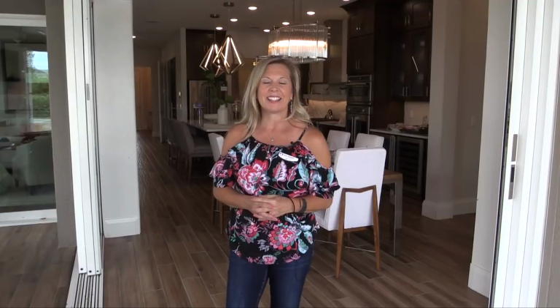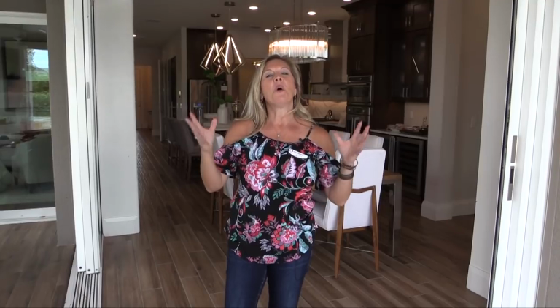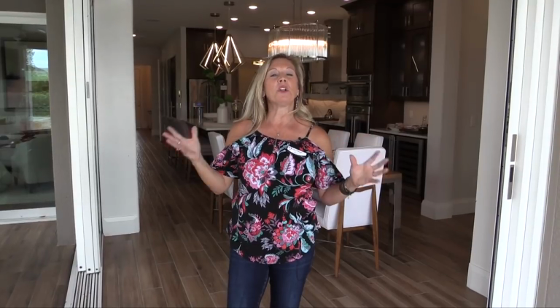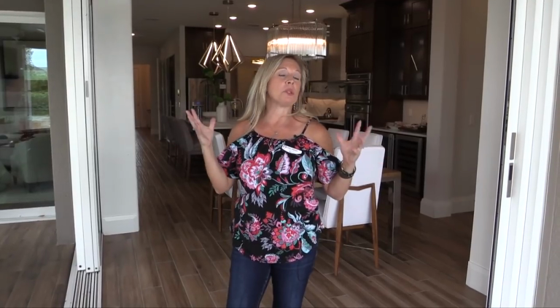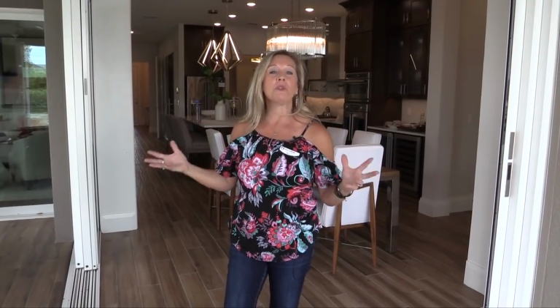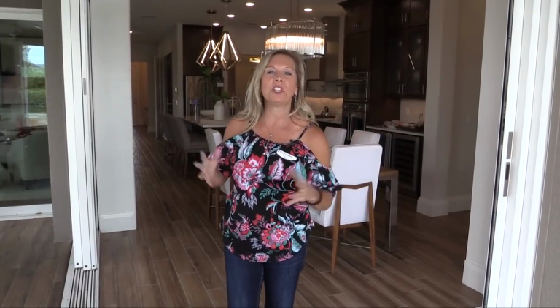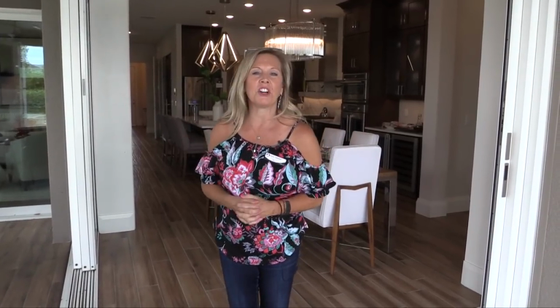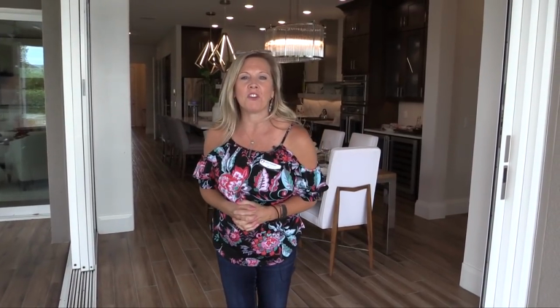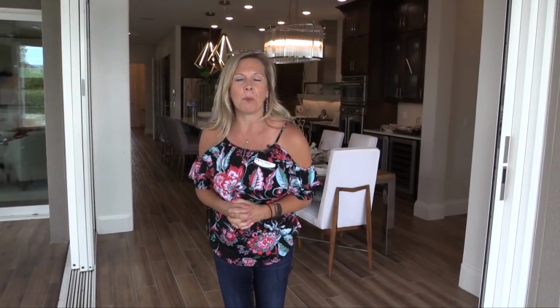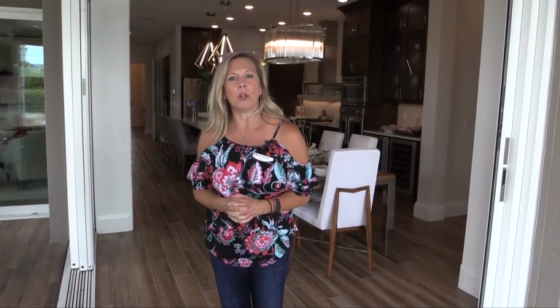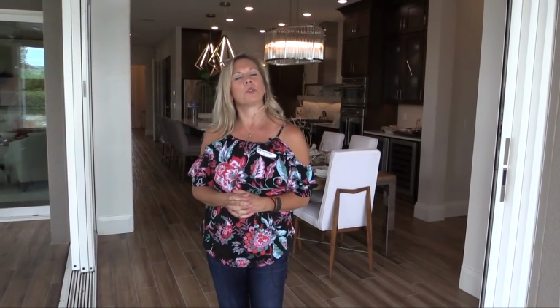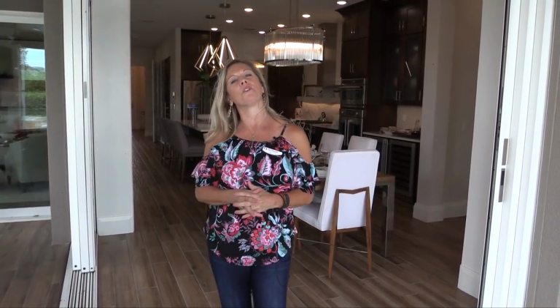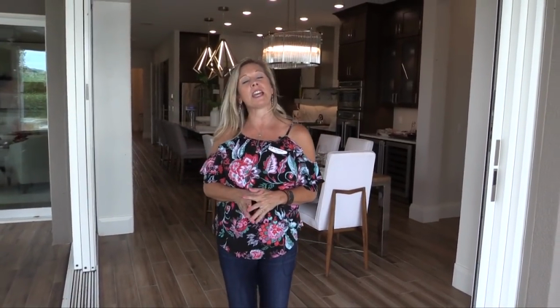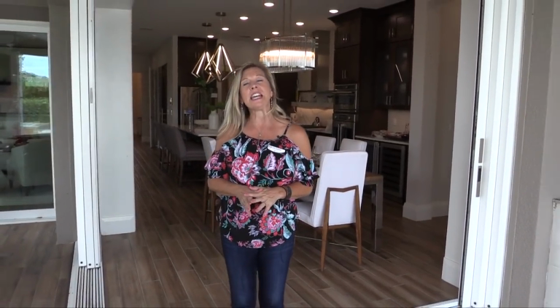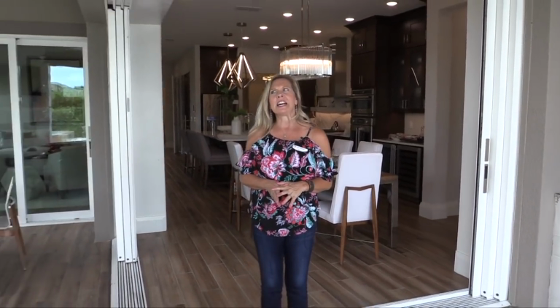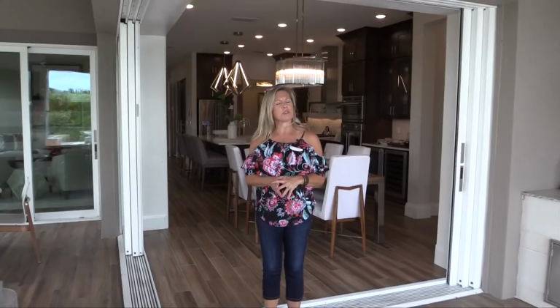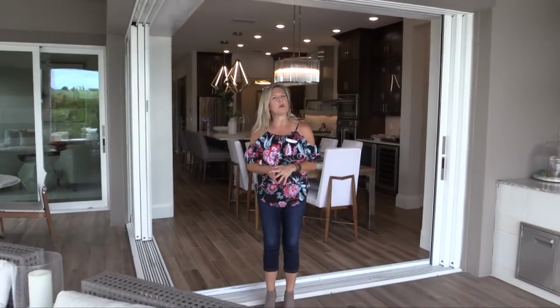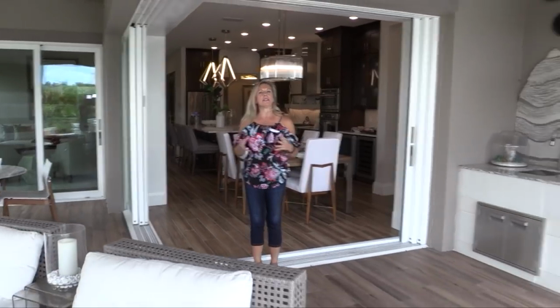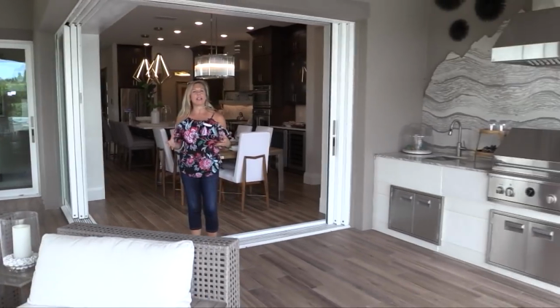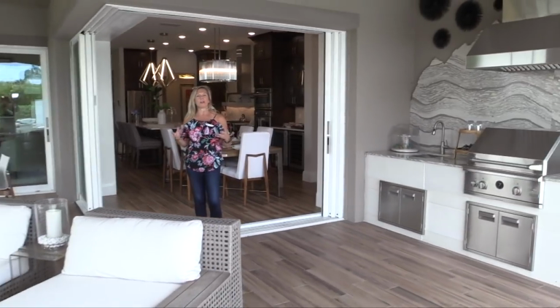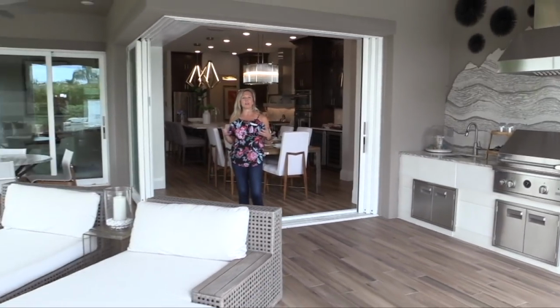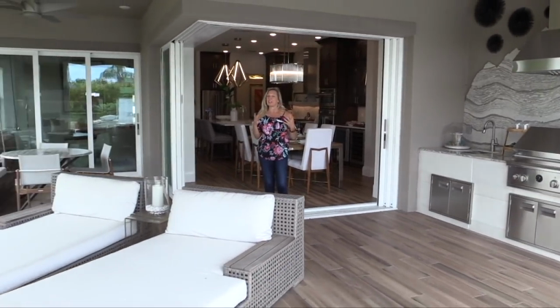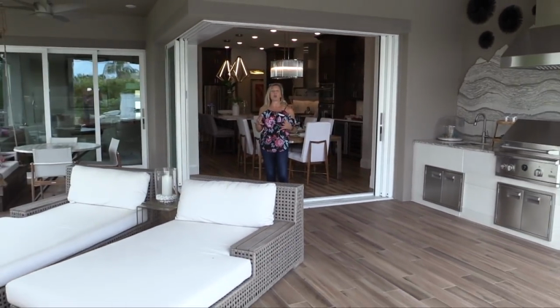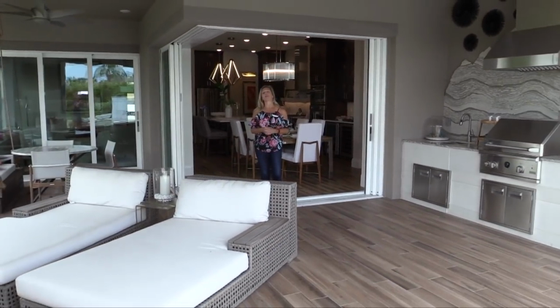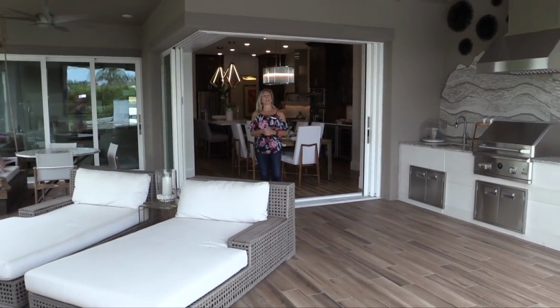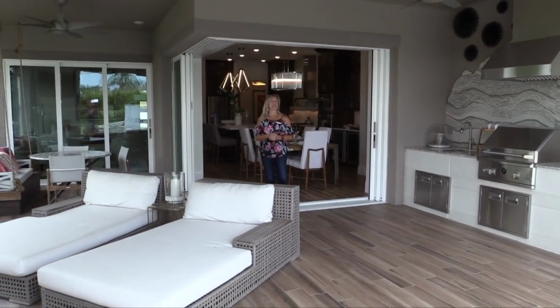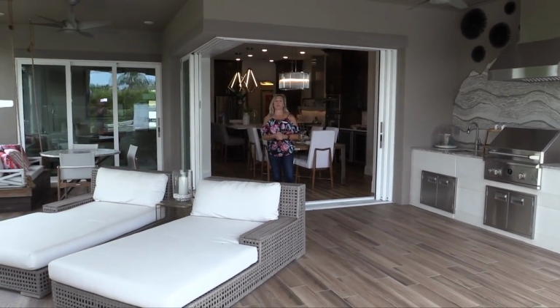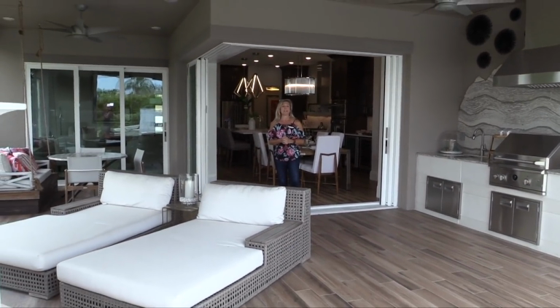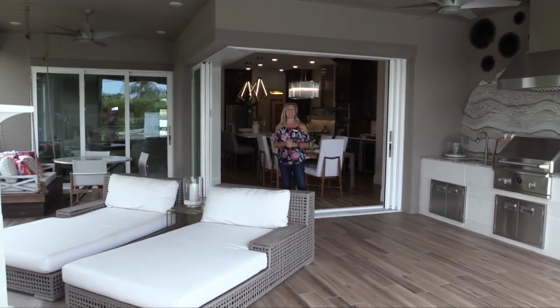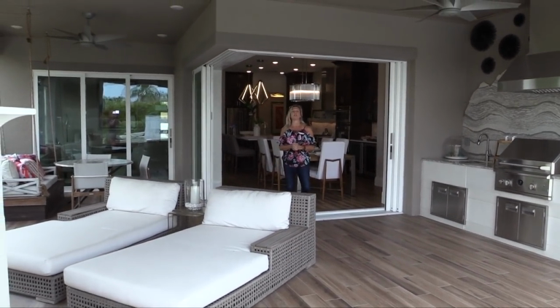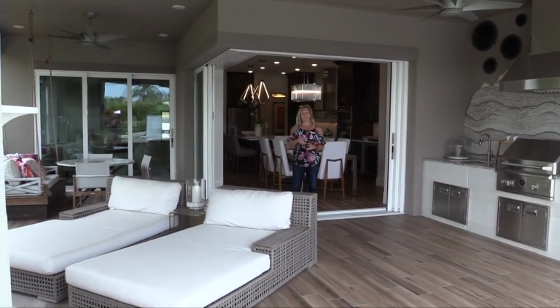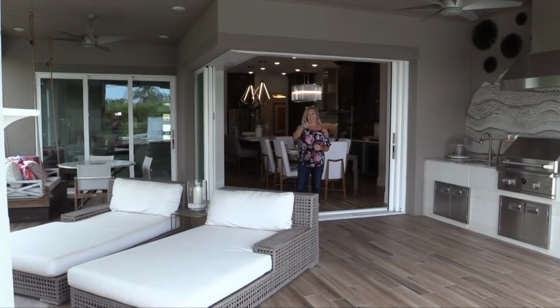Welcome to the beautiful interior of our model home tour for today. Actually, we're not inside — we're outside. This home is spectacular. The outdoor space is incredible. Stay tuned.